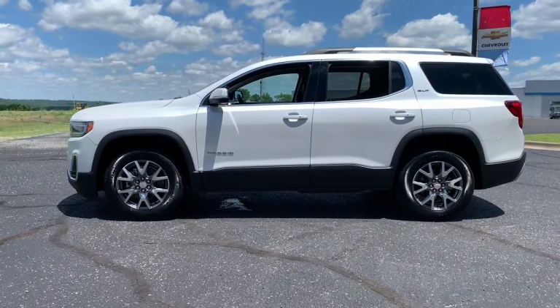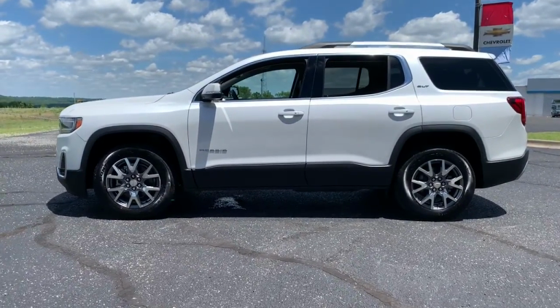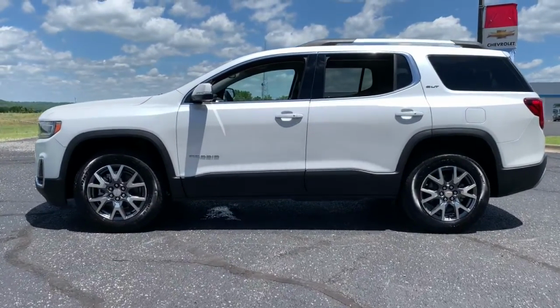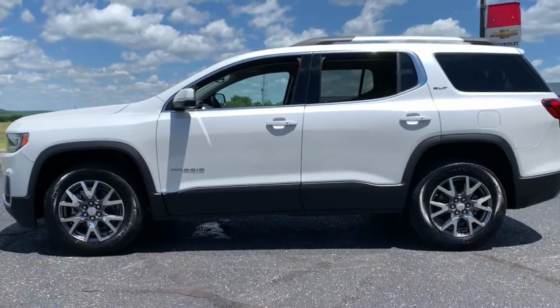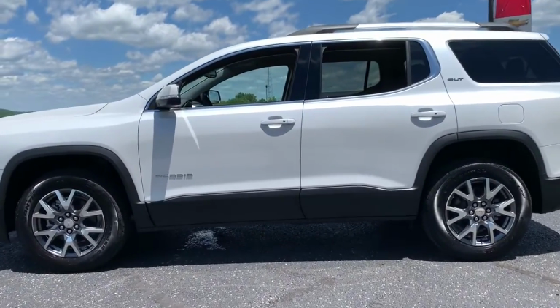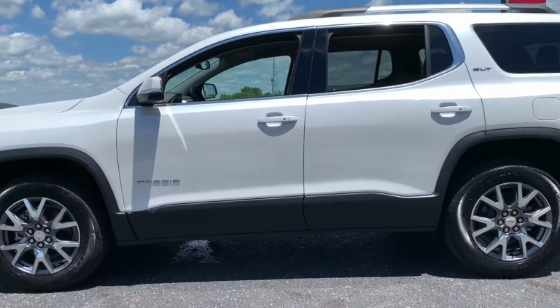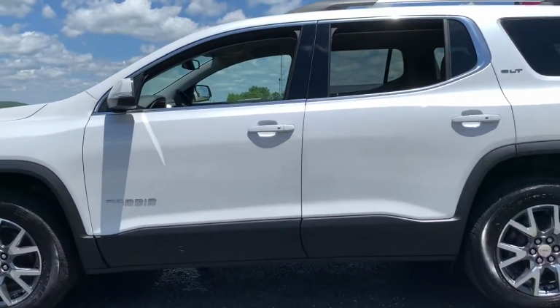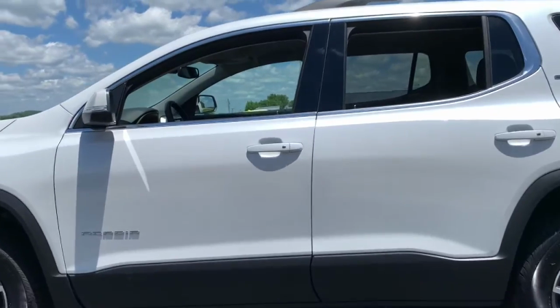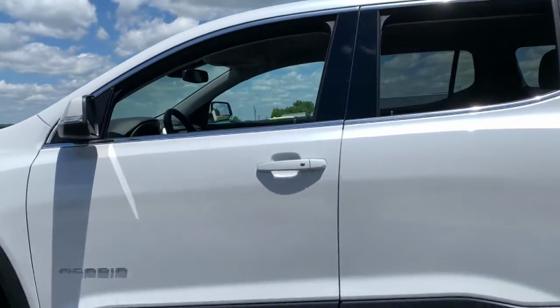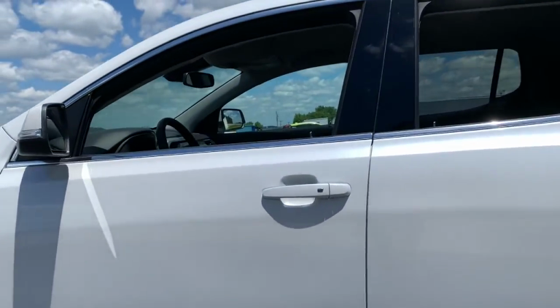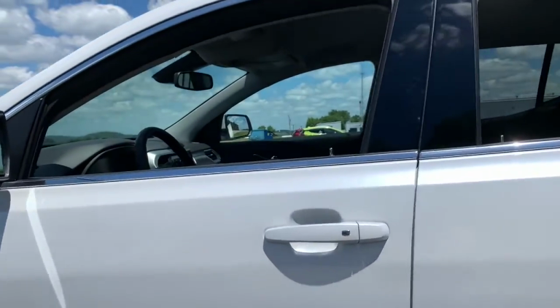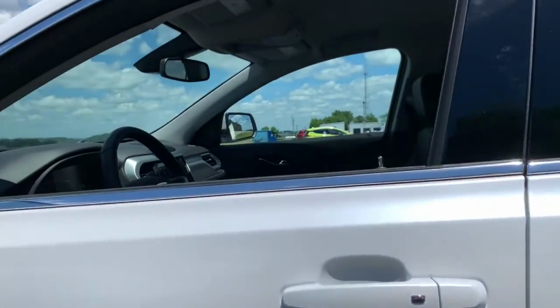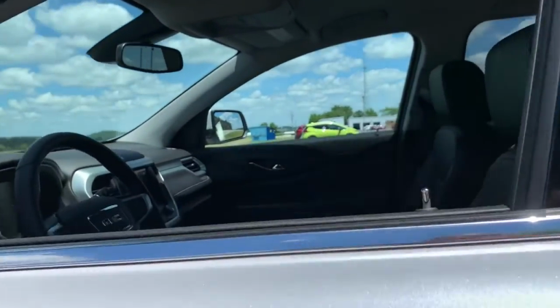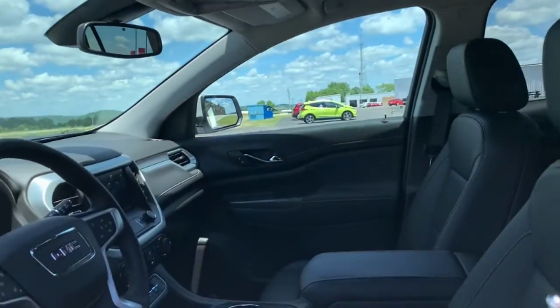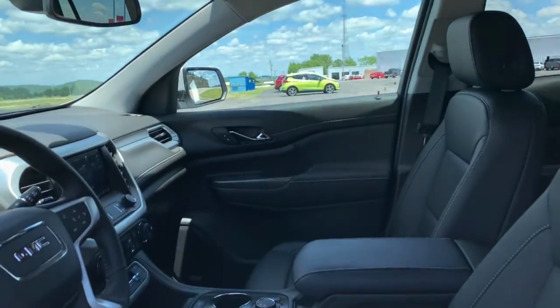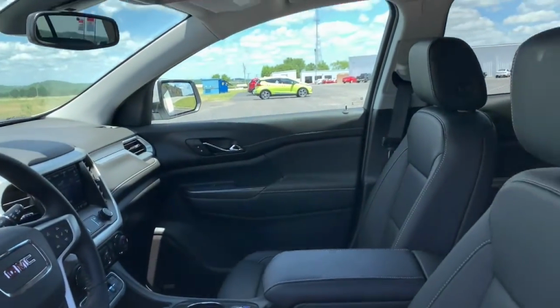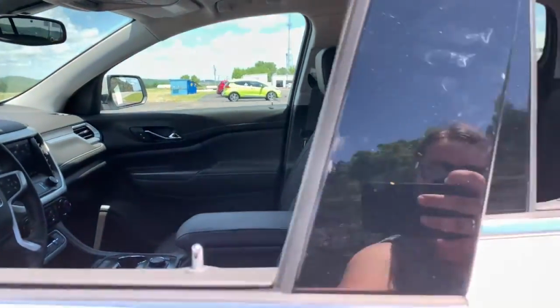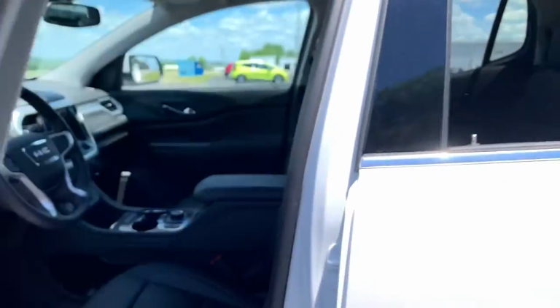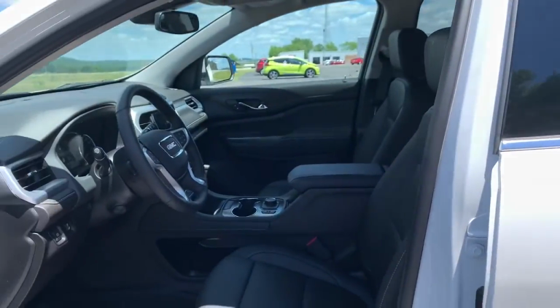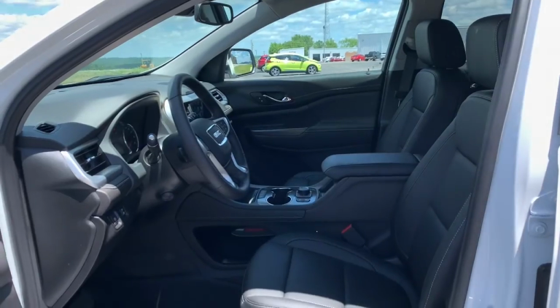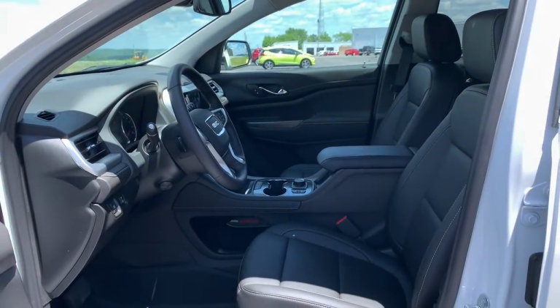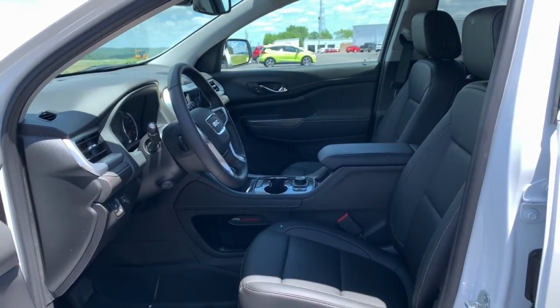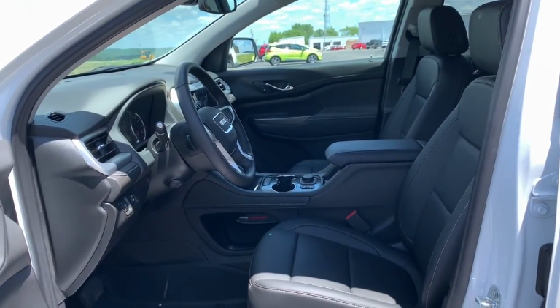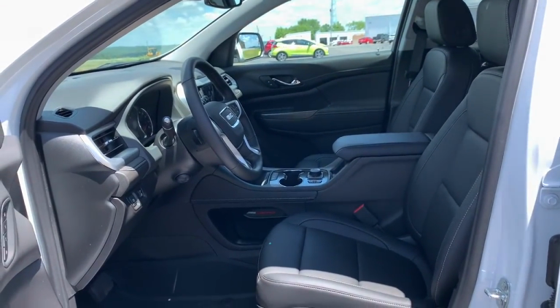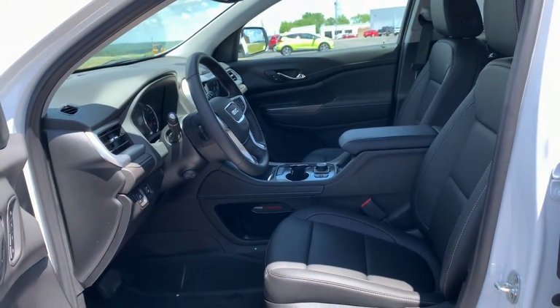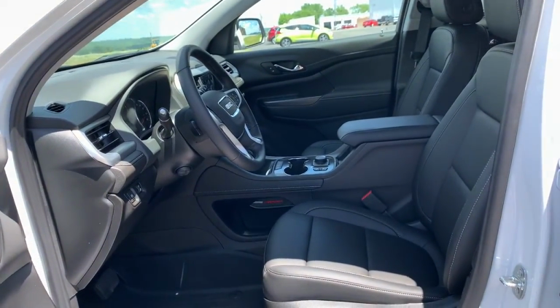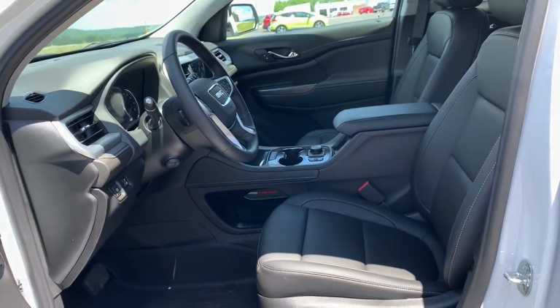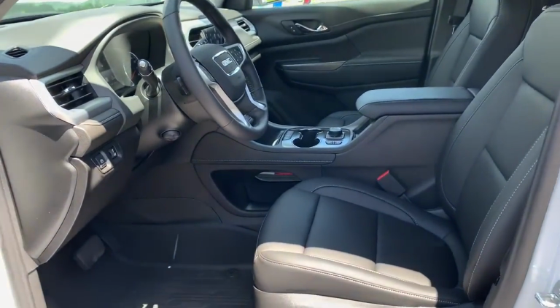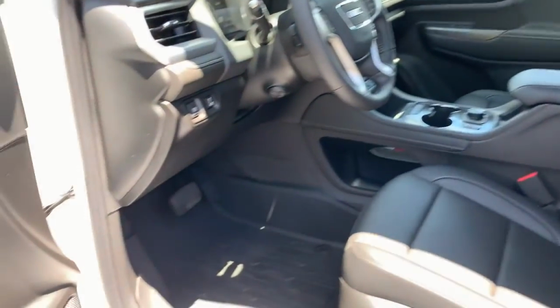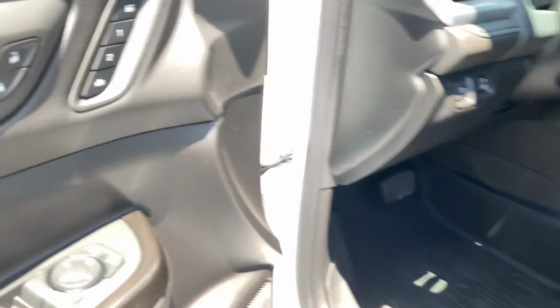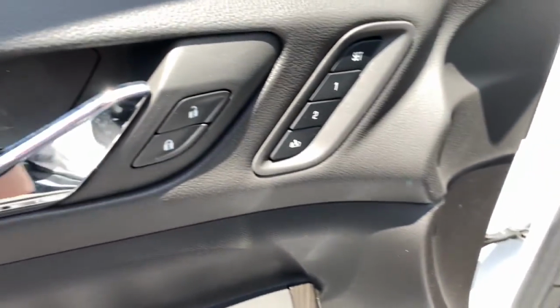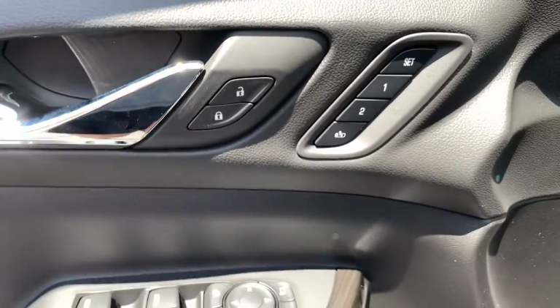Hands-free liftgate, navigation system, keyless entry, keyless start, fog lamps, heated mirrors, premium sound system, V6 cylinder engine, power liftgate, remote engine start.